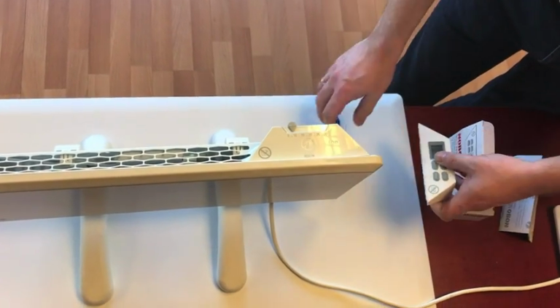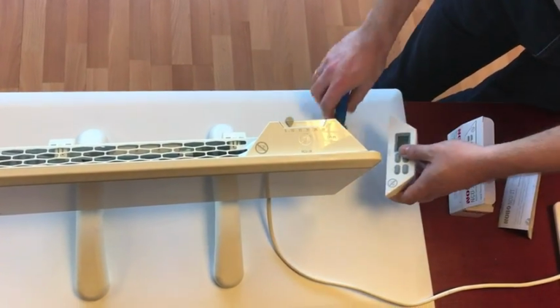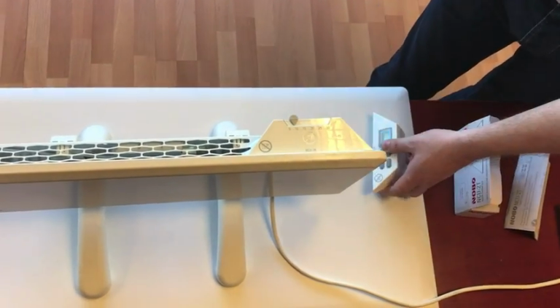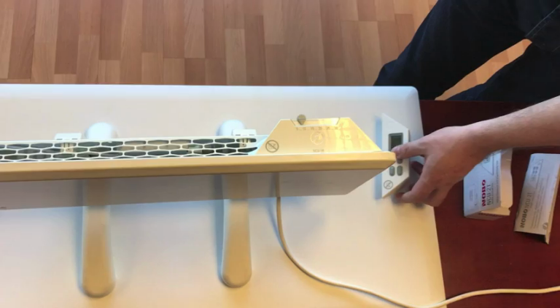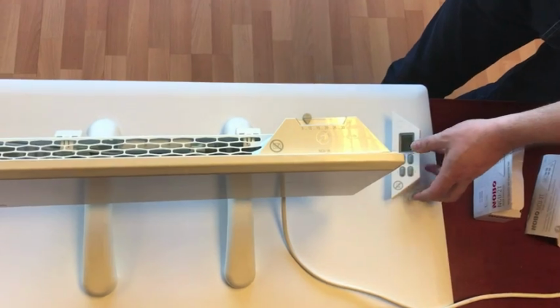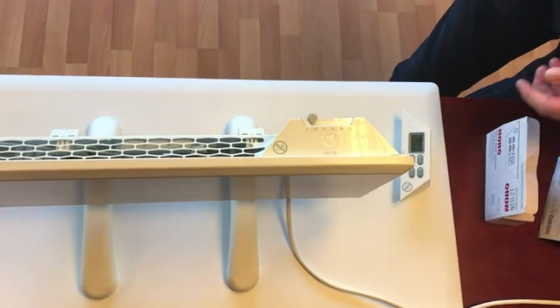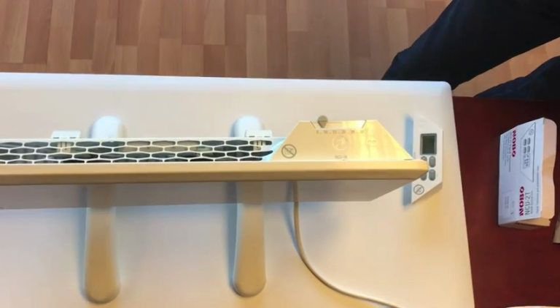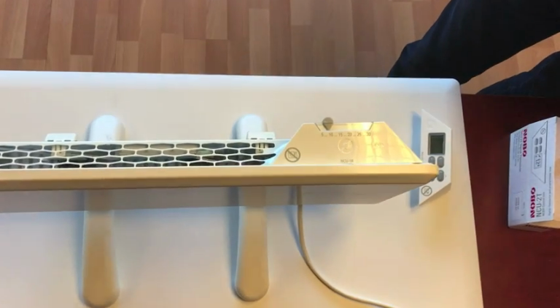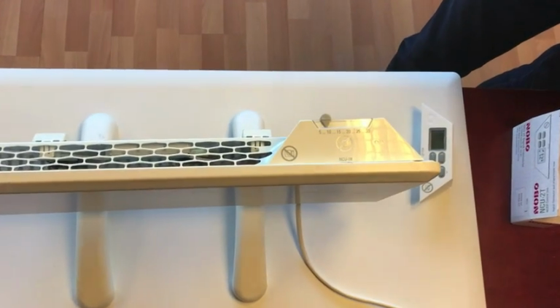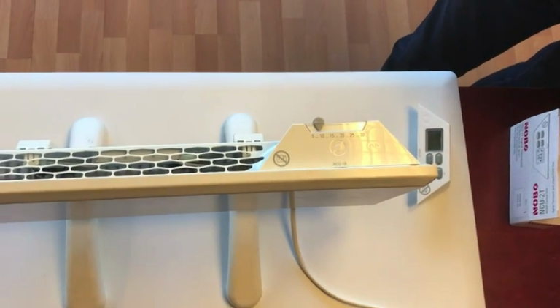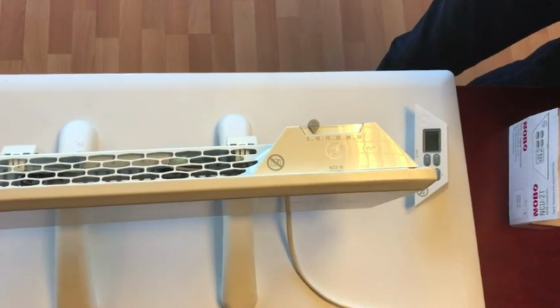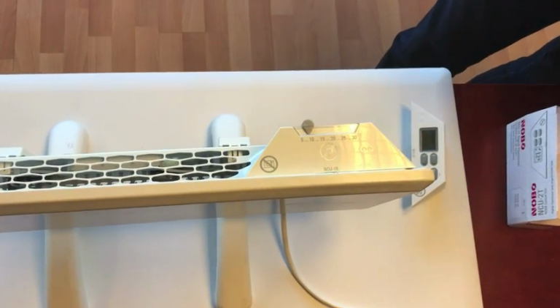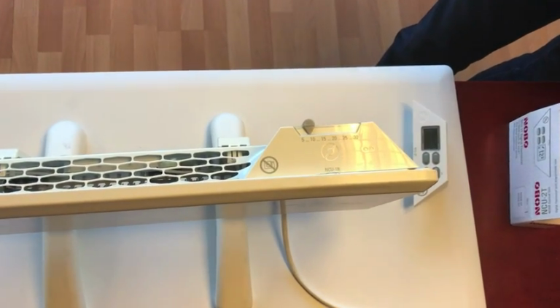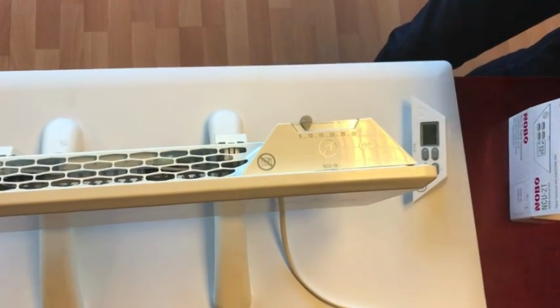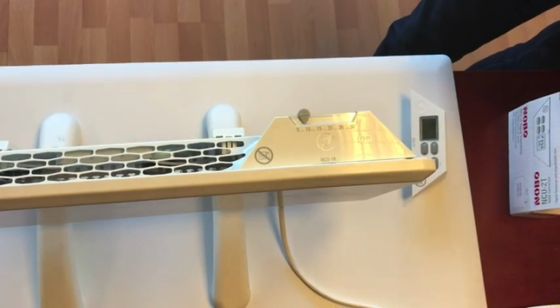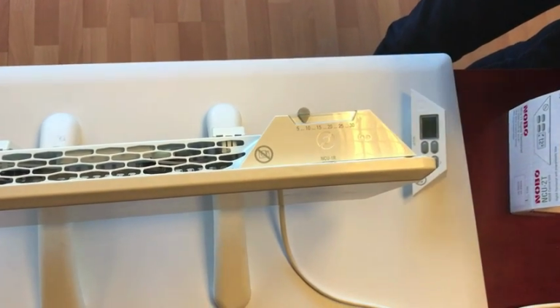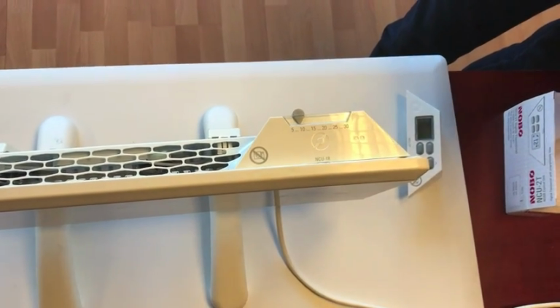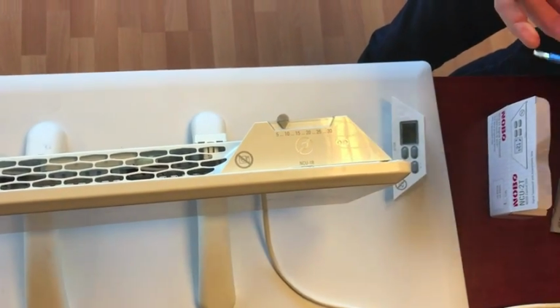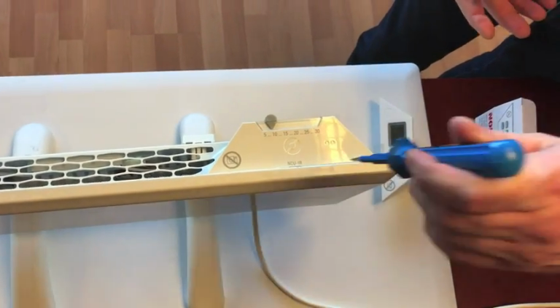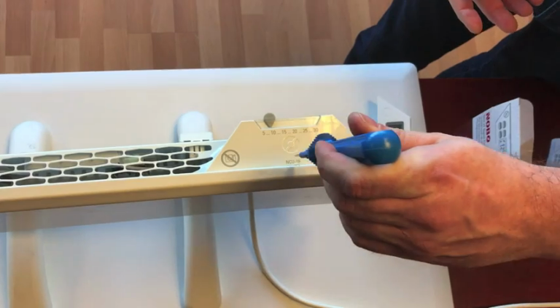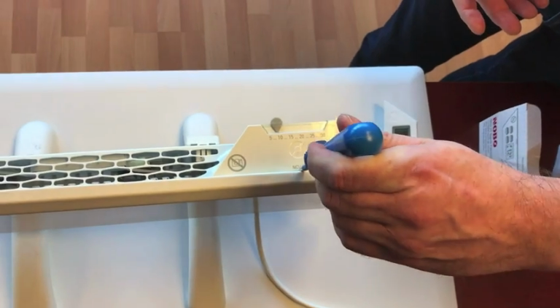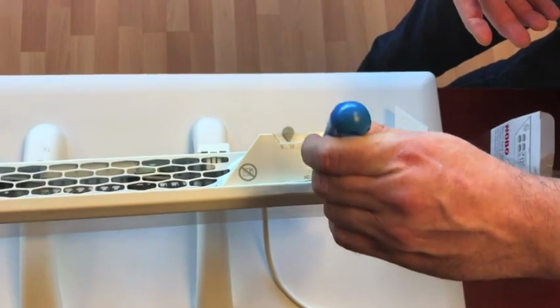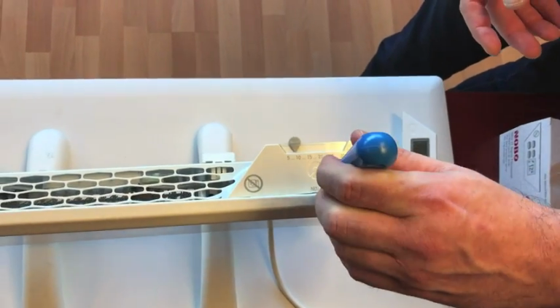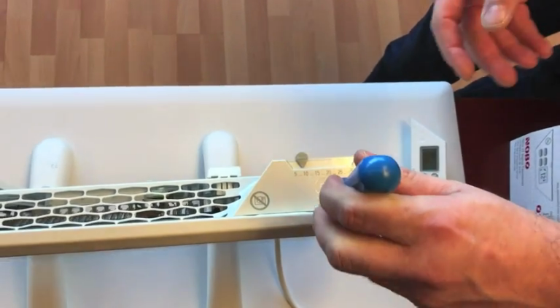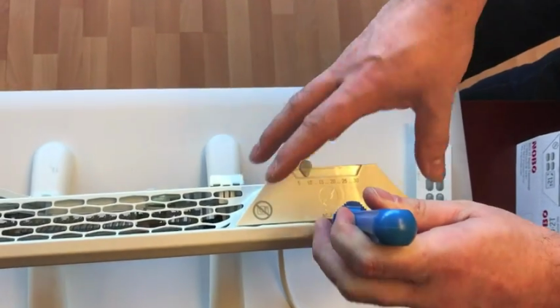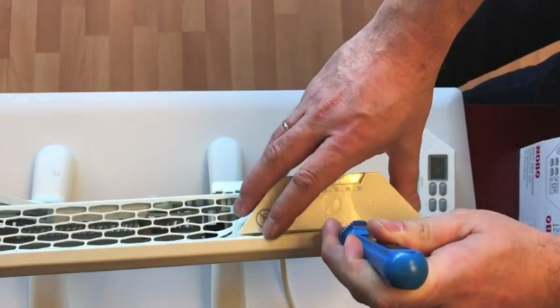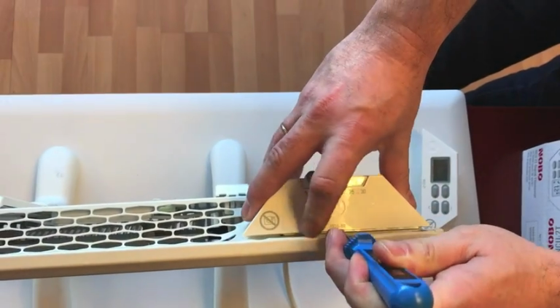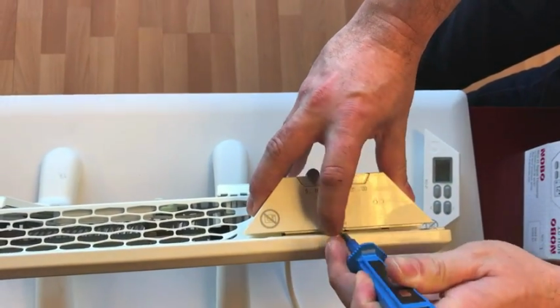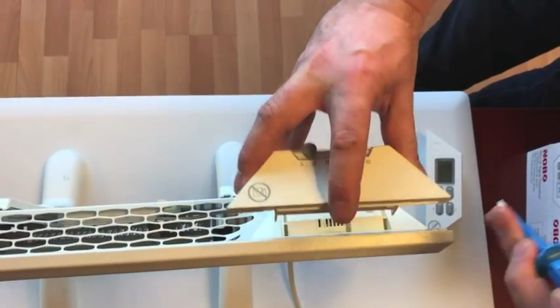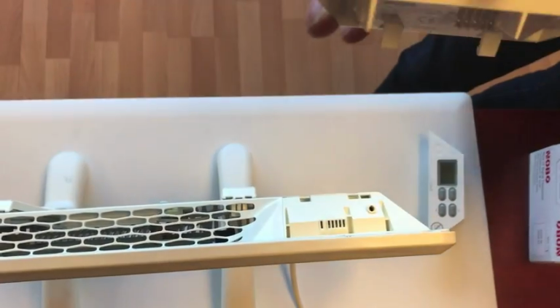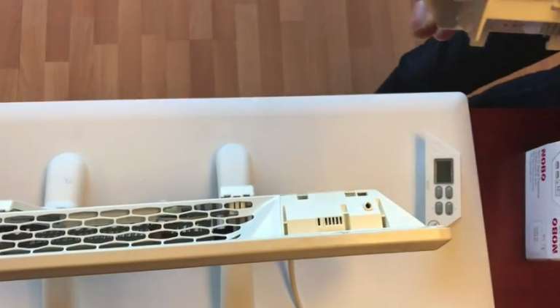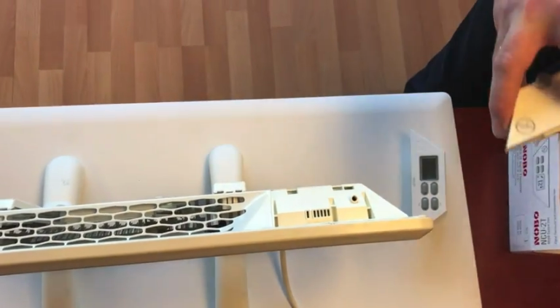If you already have a control unit installed in your heater, you can remove it by using a flat screwdriver, pressing here and pulling it right out.